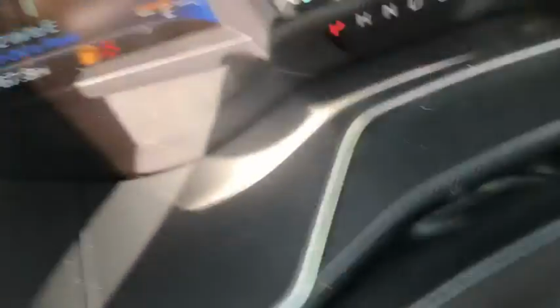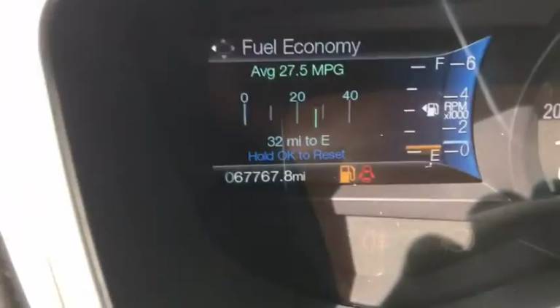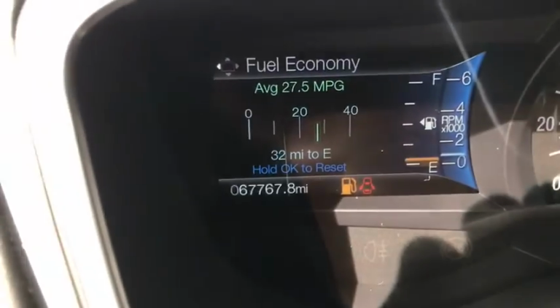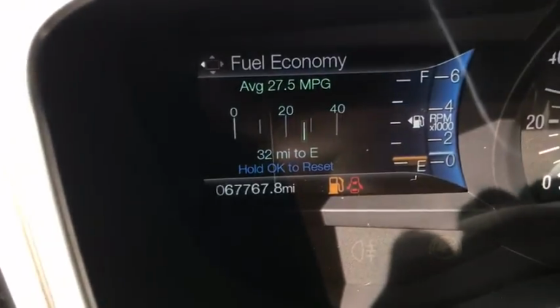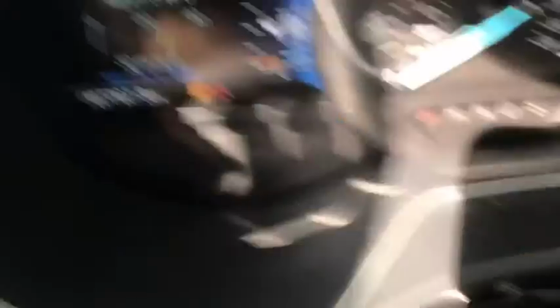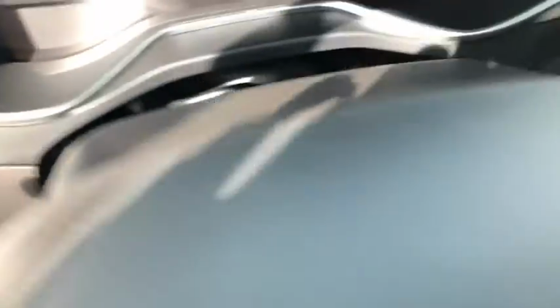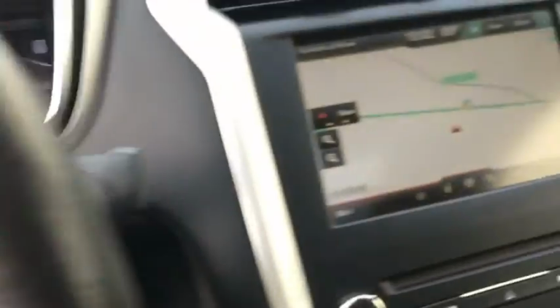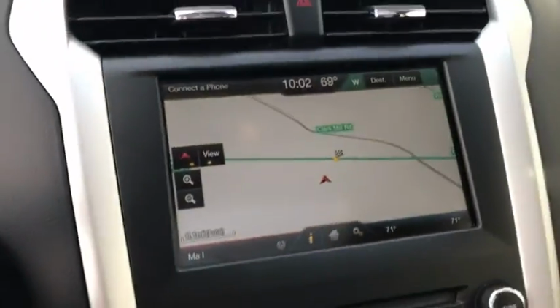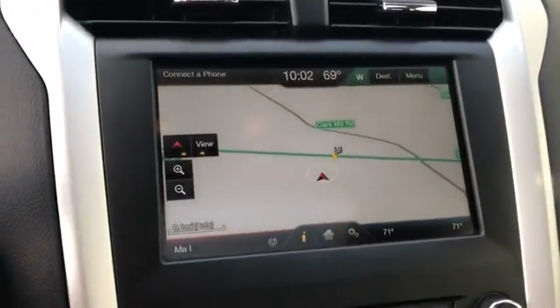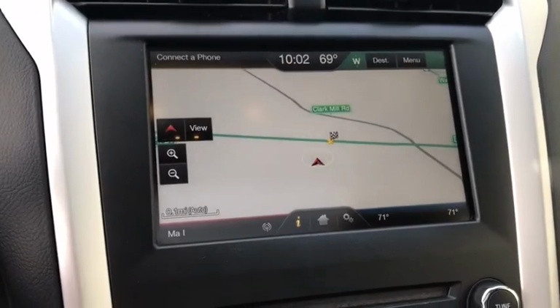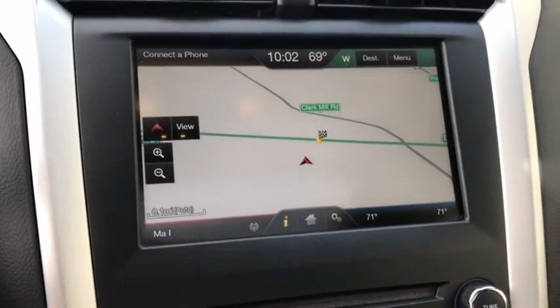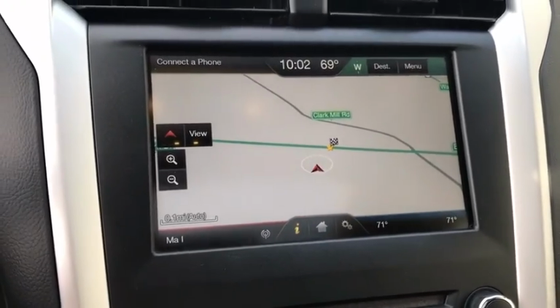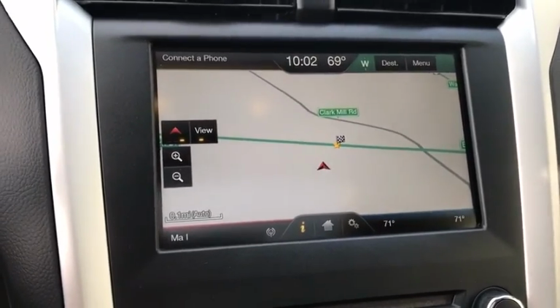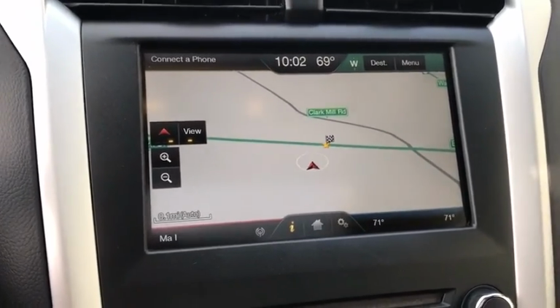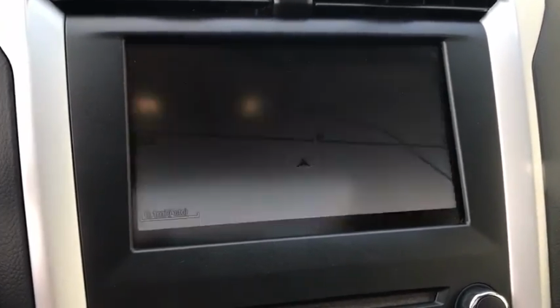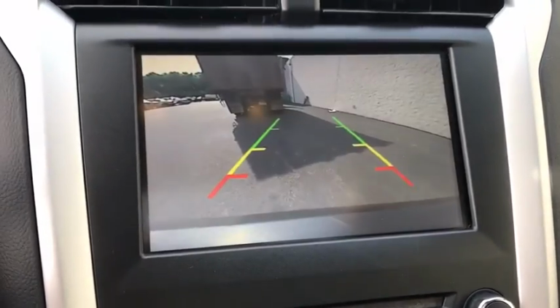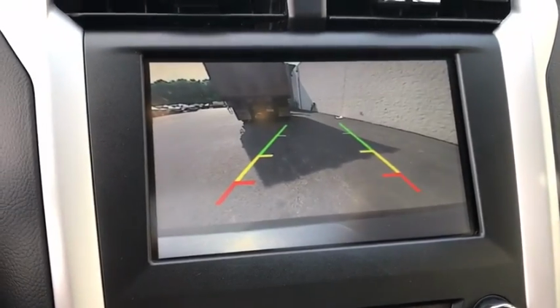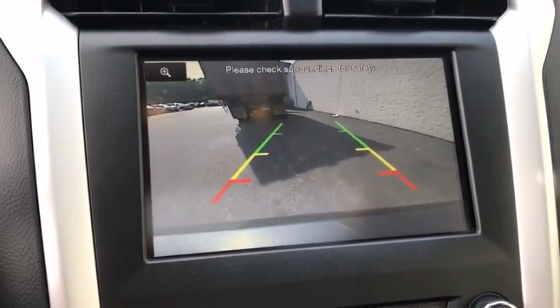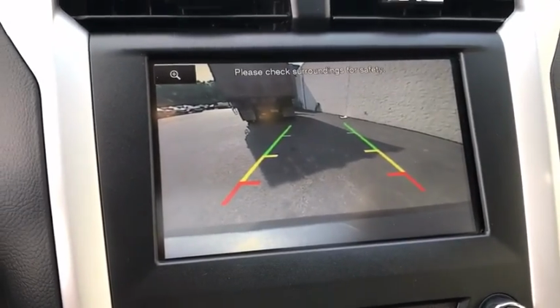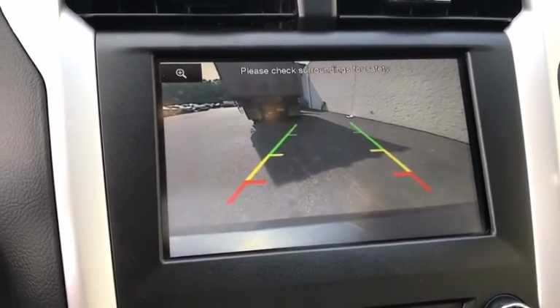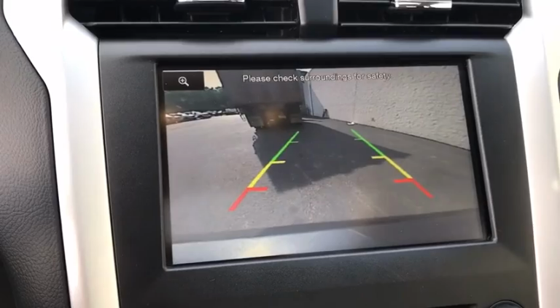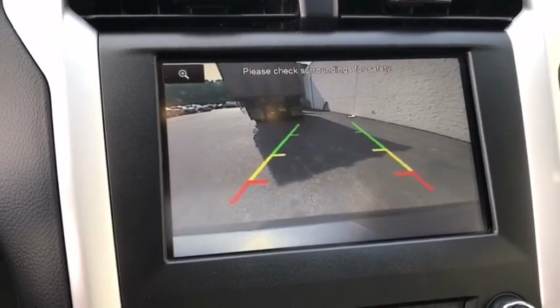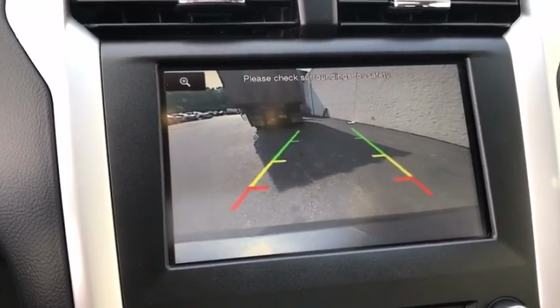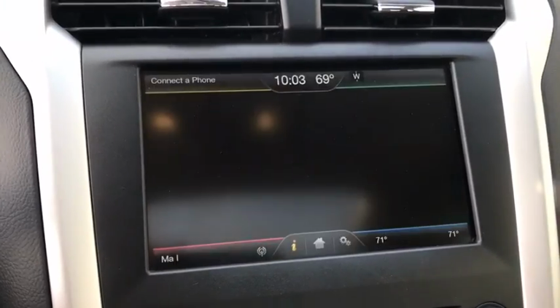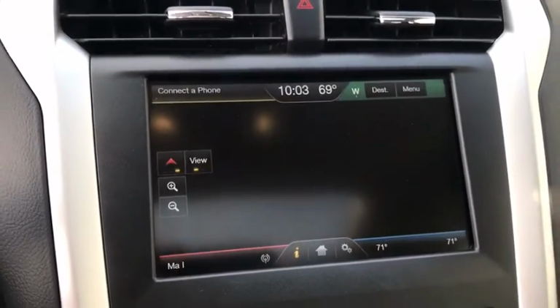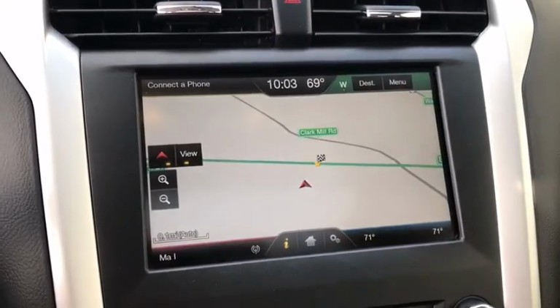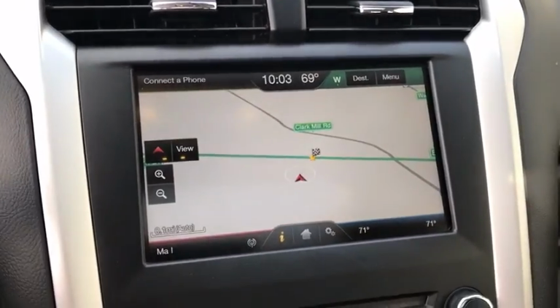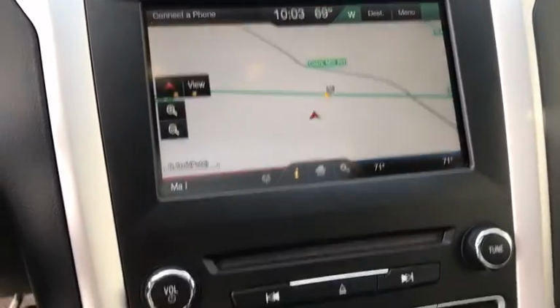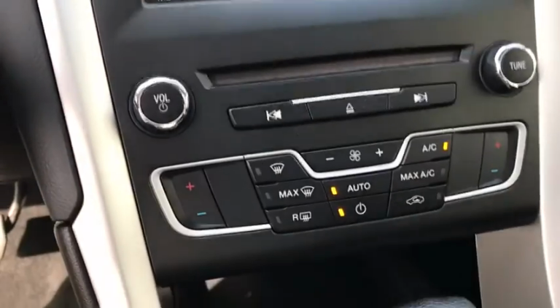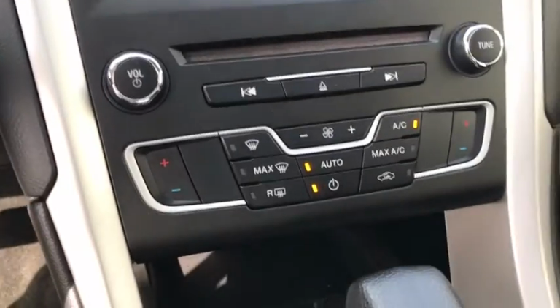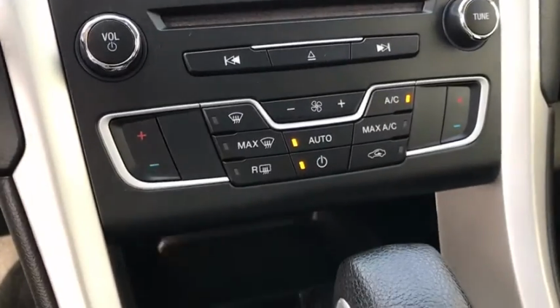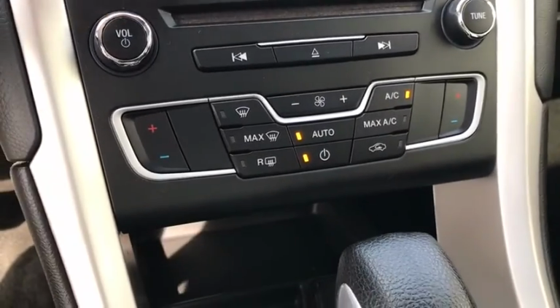Remote keyless entry, brake assist, tachometer, HD radio, rear view camera, front reading lamp, dual power mirrors, speed control, tire pressure monitoring system, radio data system, four-piece floor mat set.